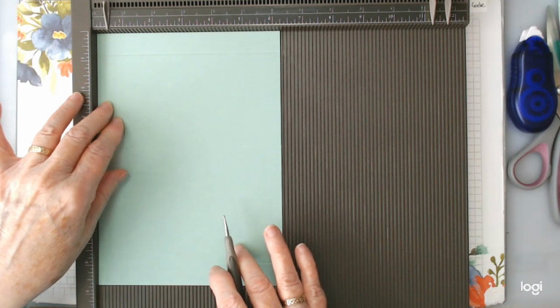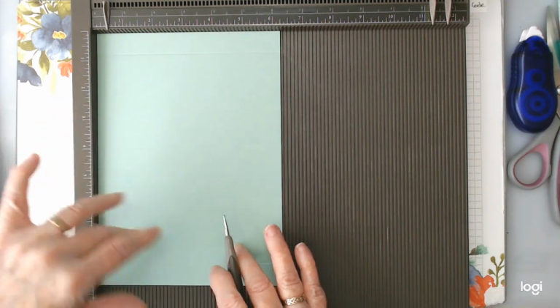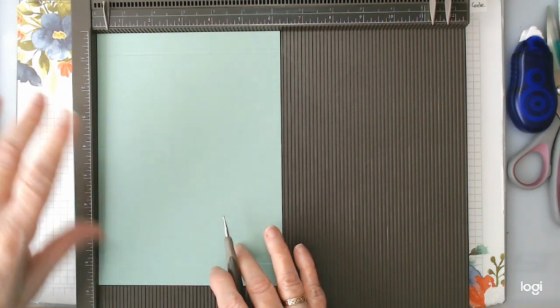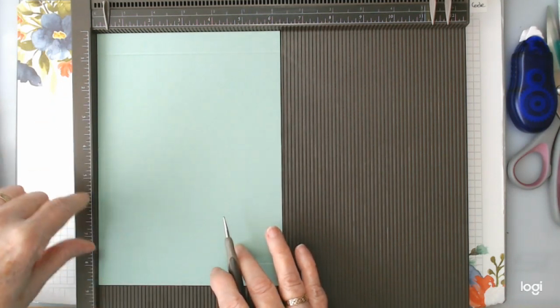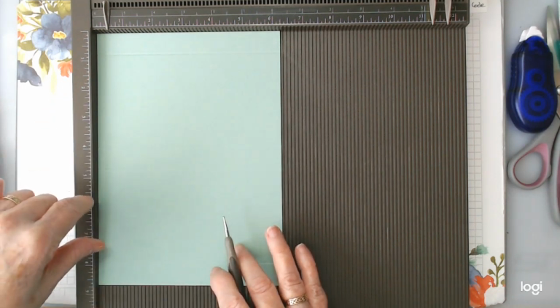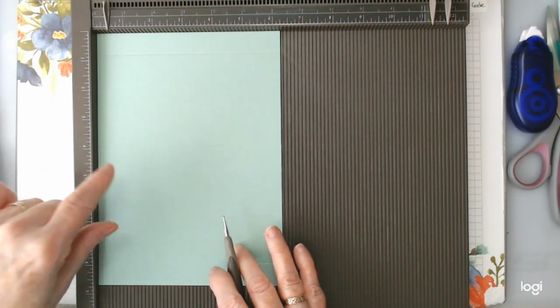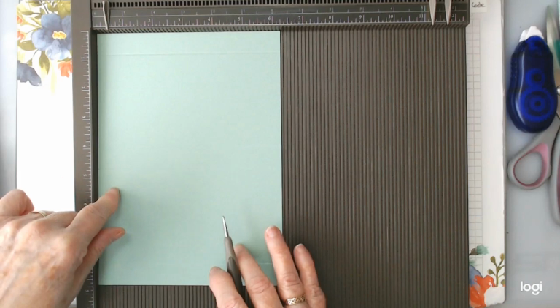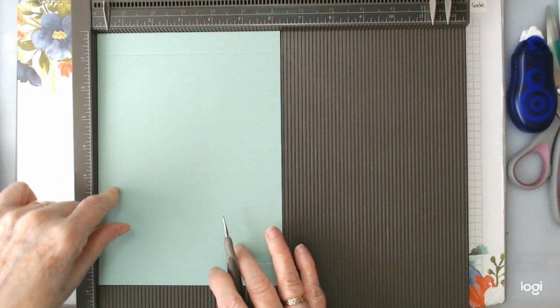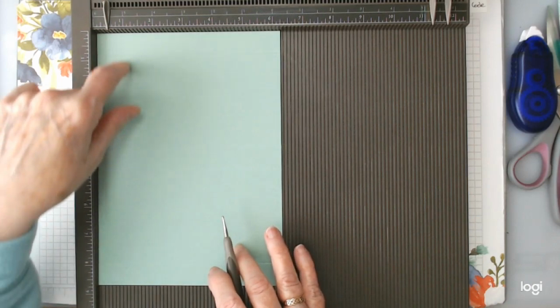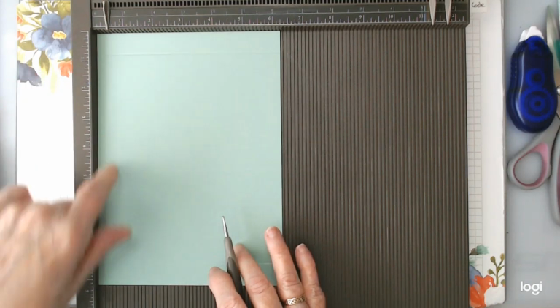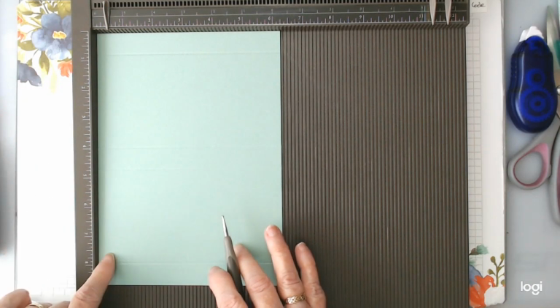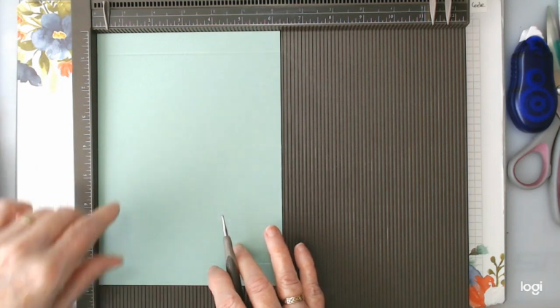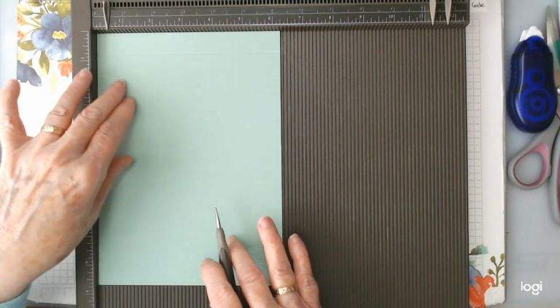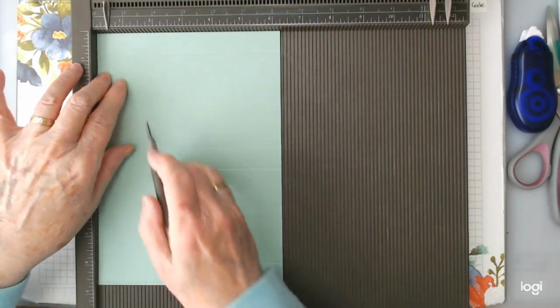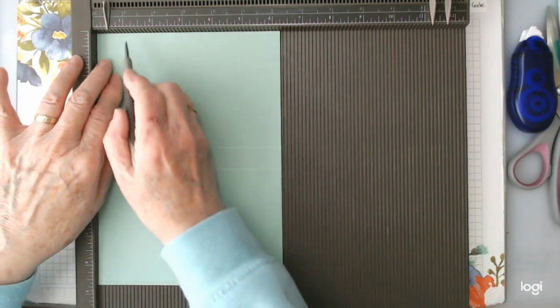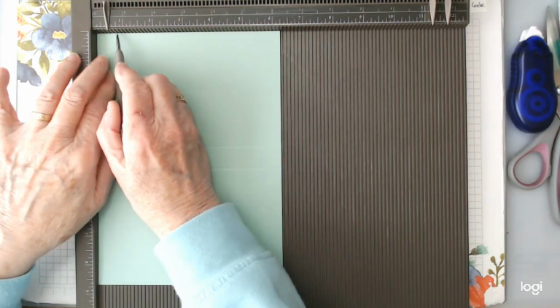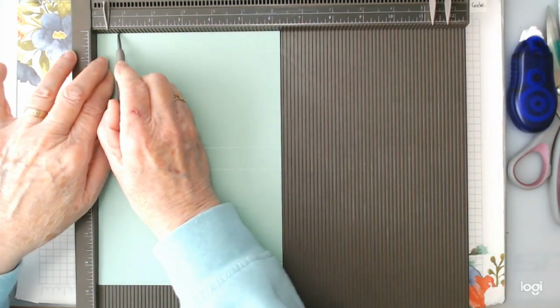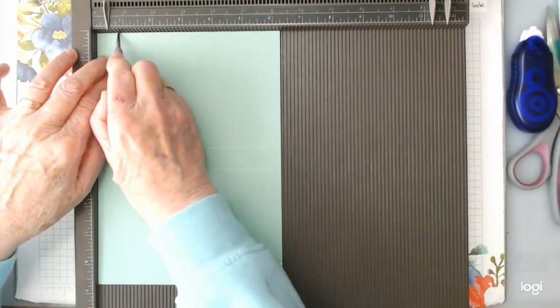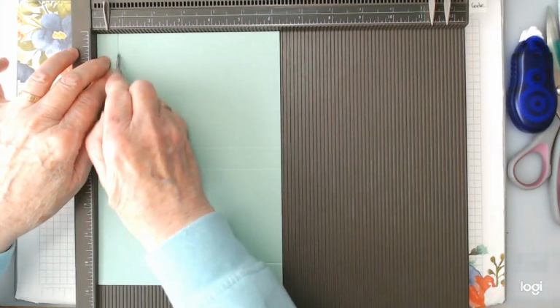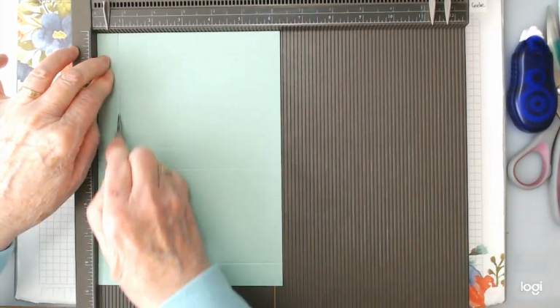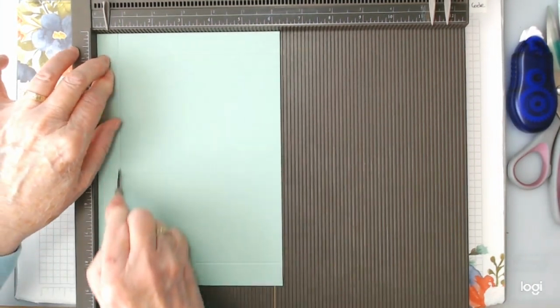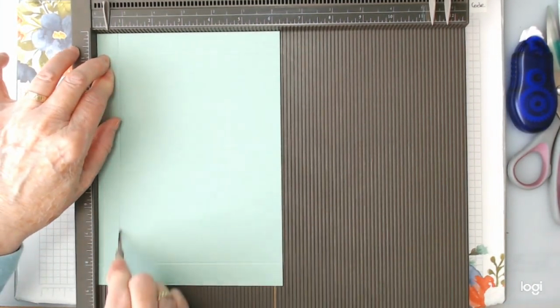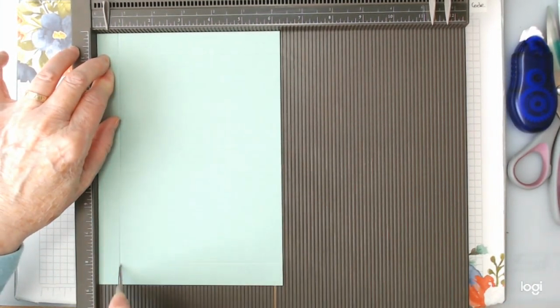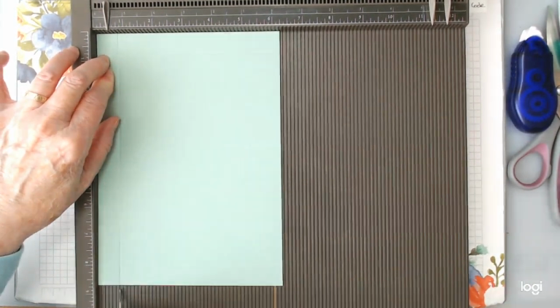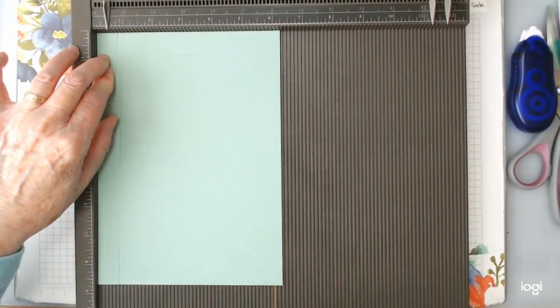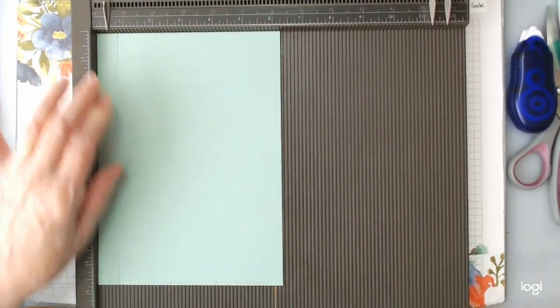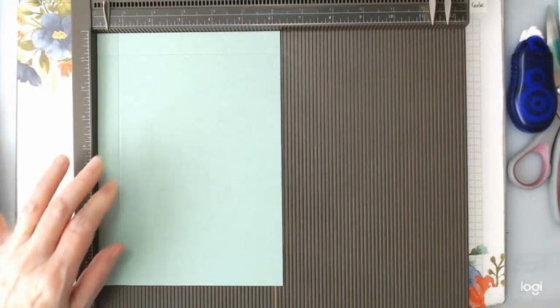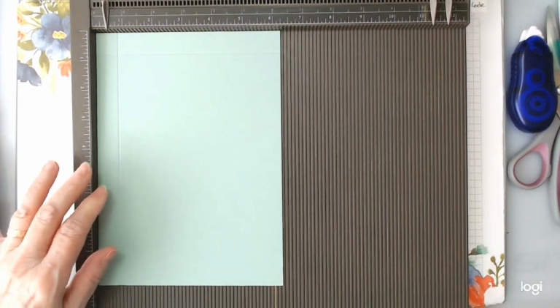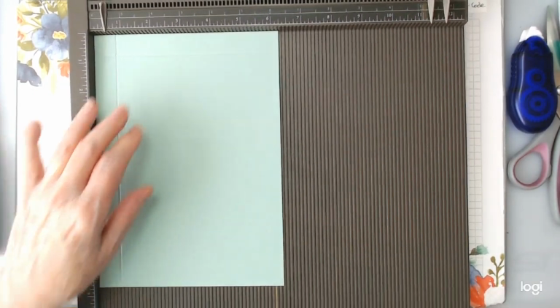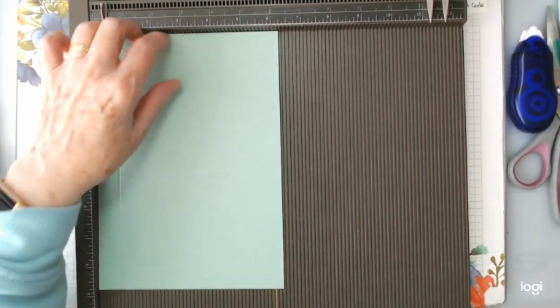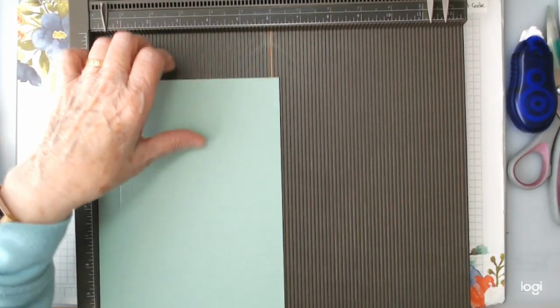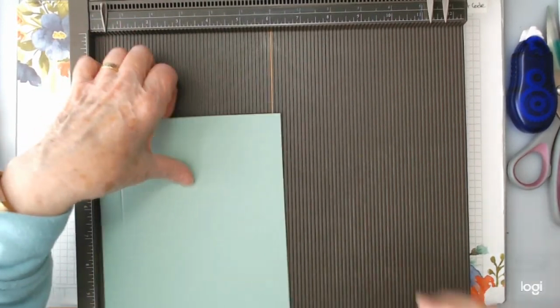Turn it around and at the bottom score it at three quarters of an inch. Then your scoring is done on that side.